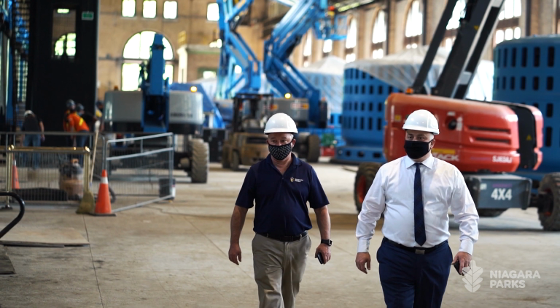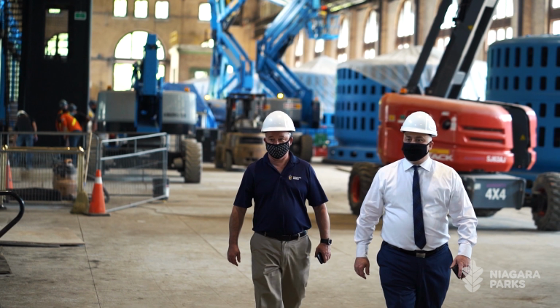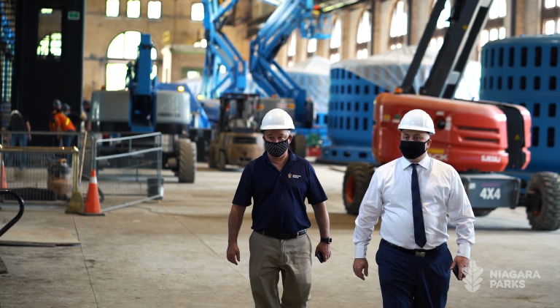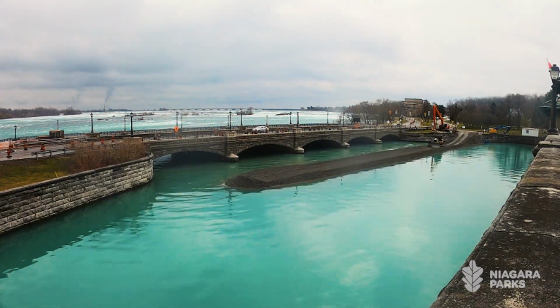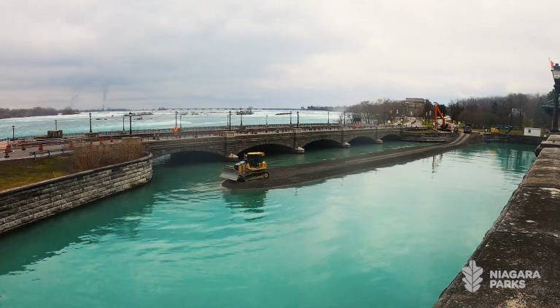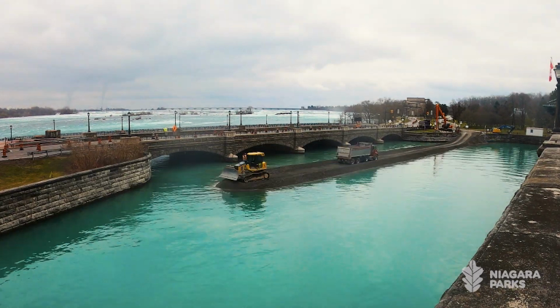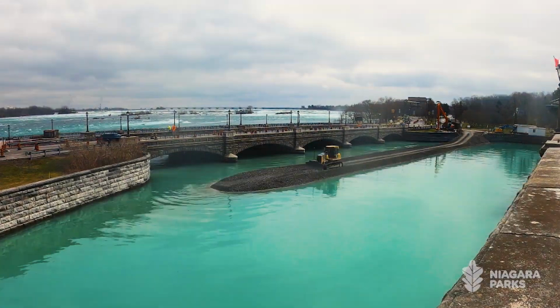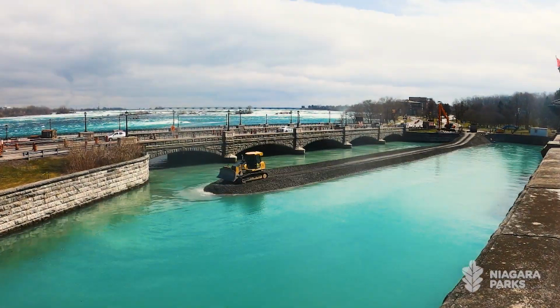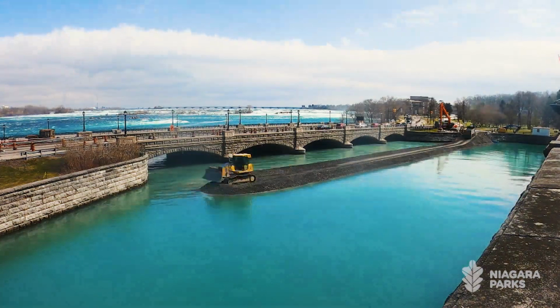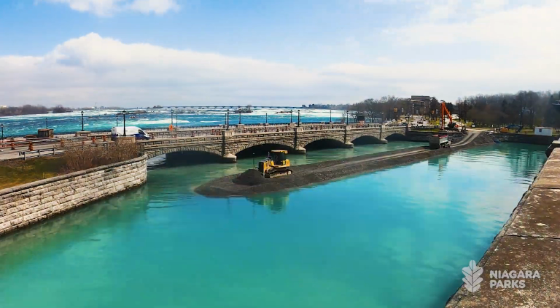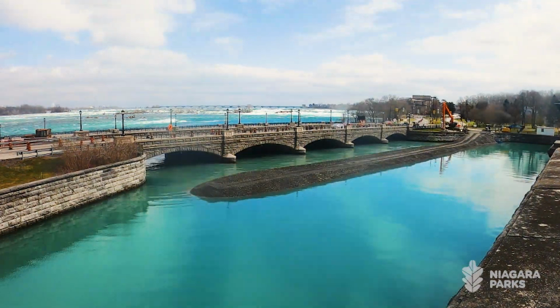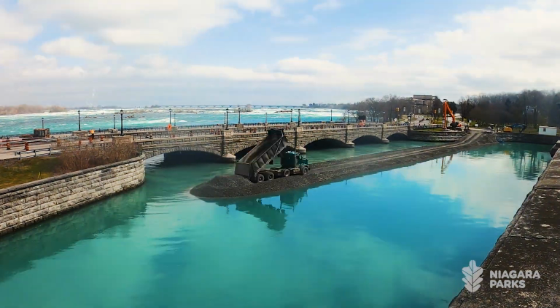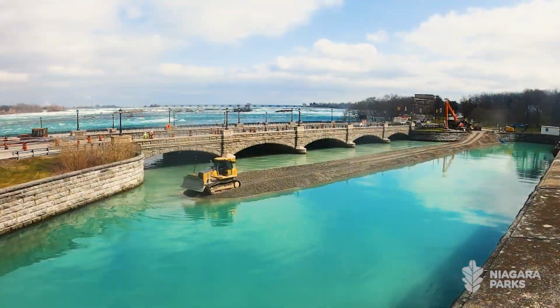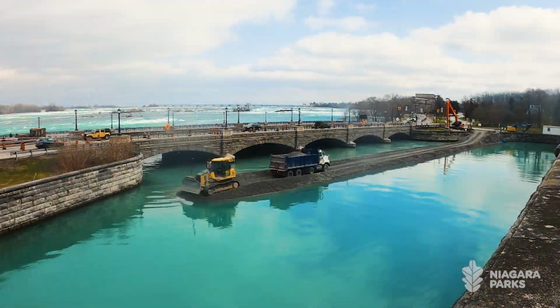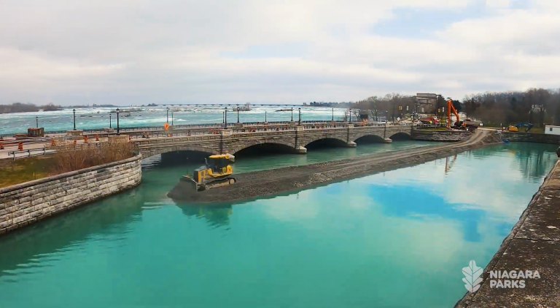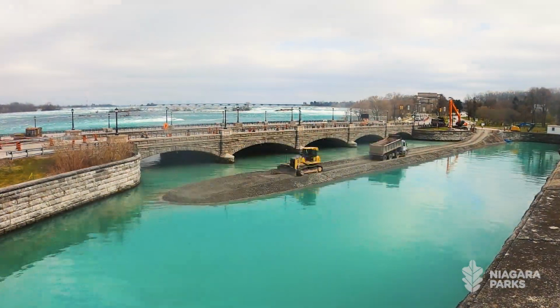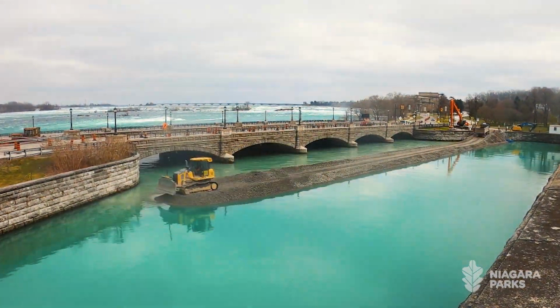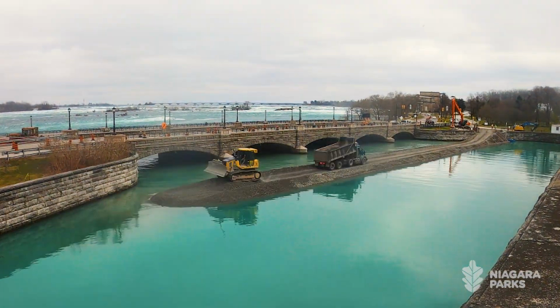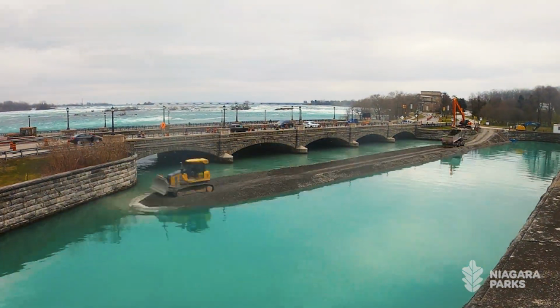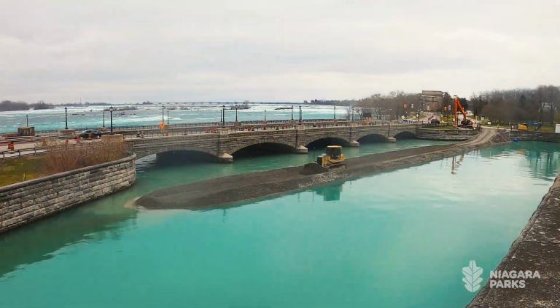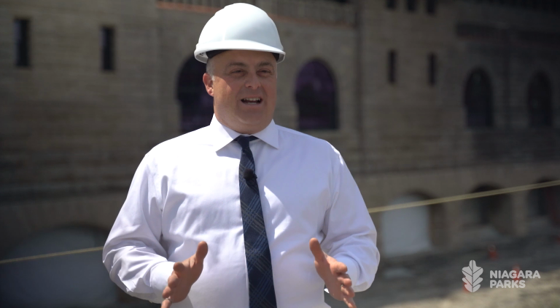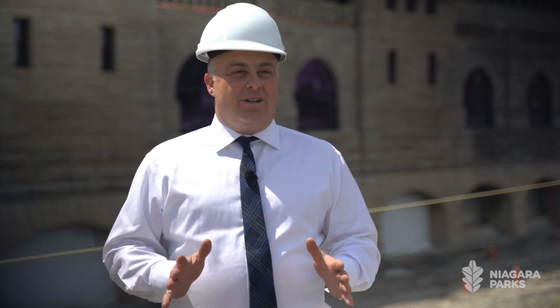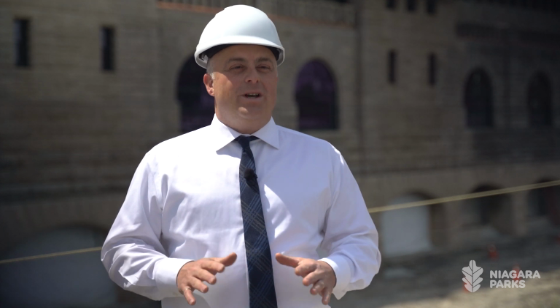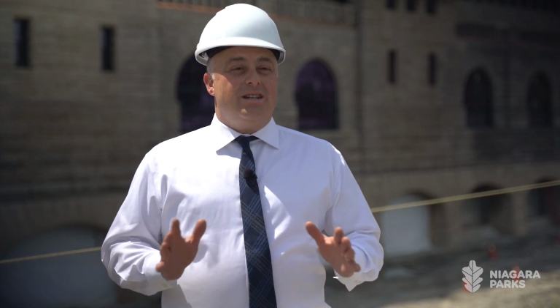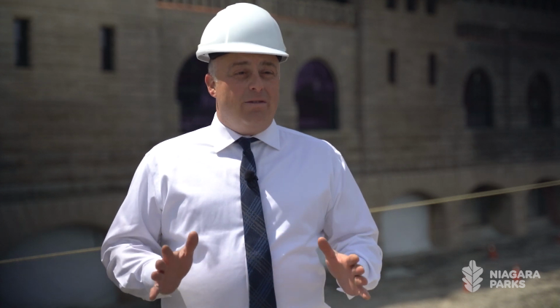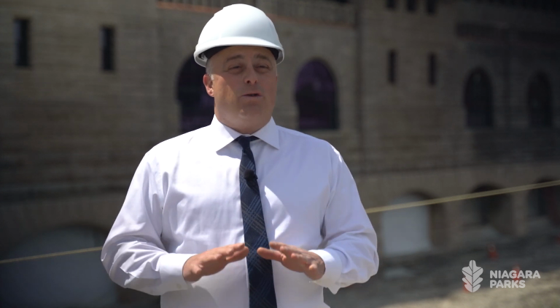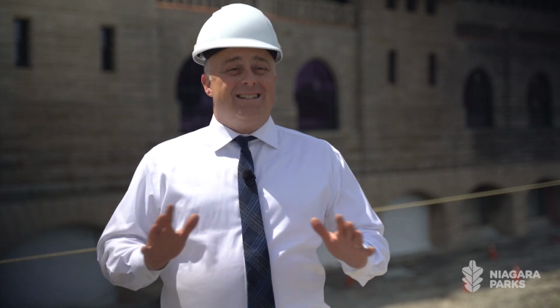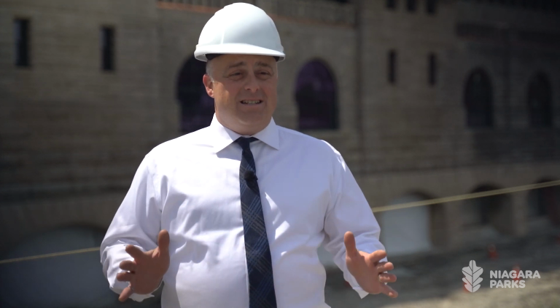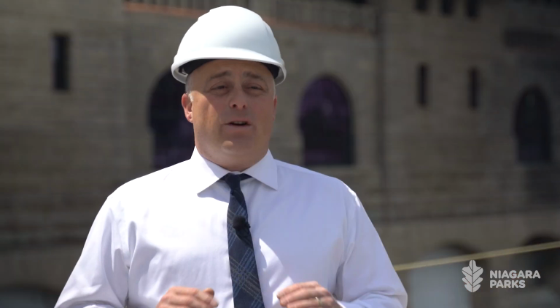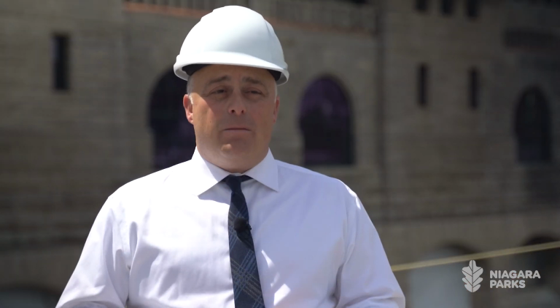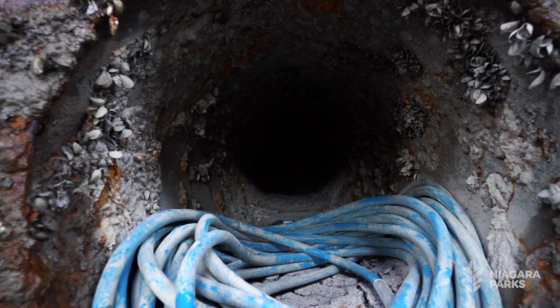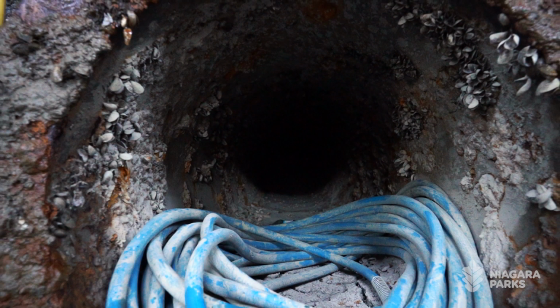We started by building this cofferdam. One of the very first things was we had to stop the water, so that then we could work in front, inside of the building. The building is like an iceberg. What you see above, as grand as it is, there is a lot more below the surface.